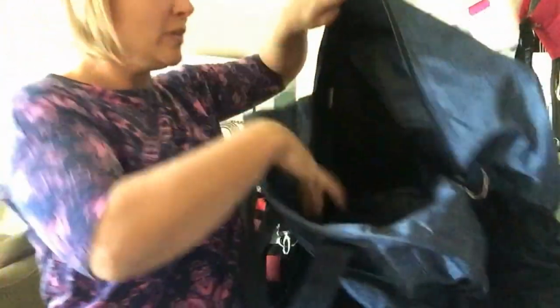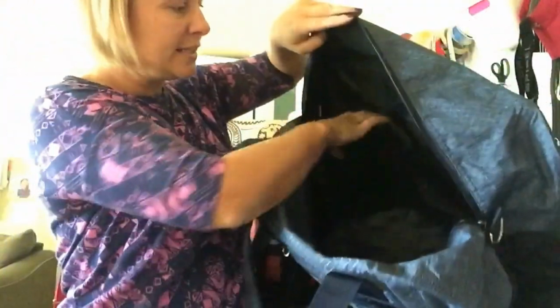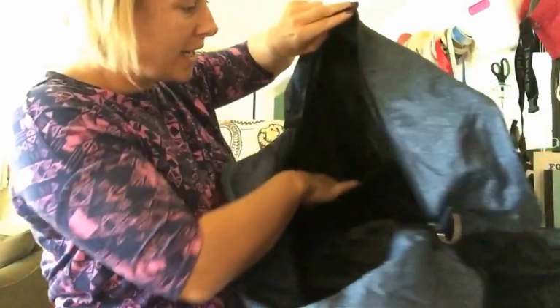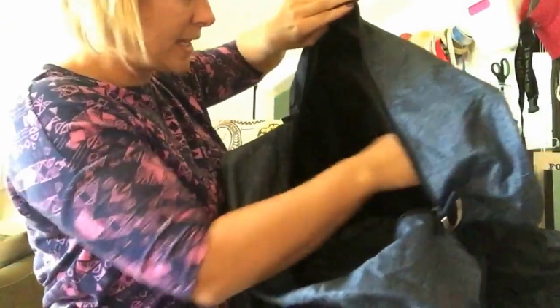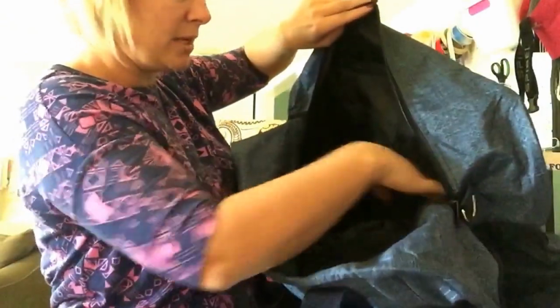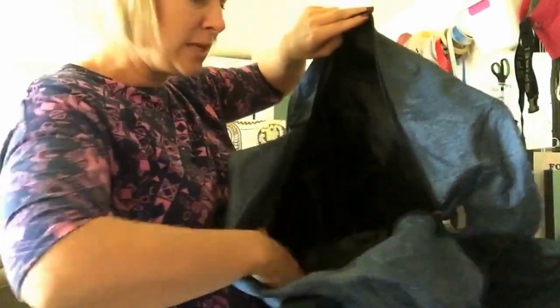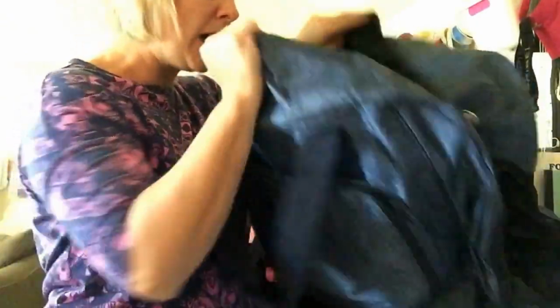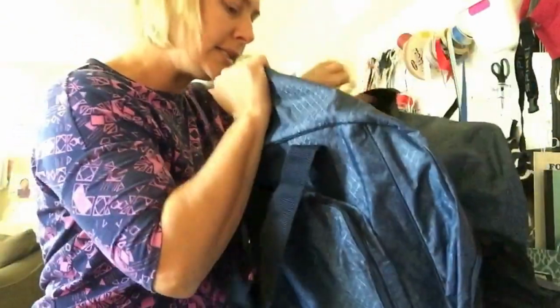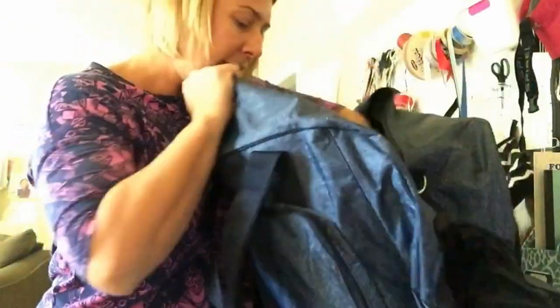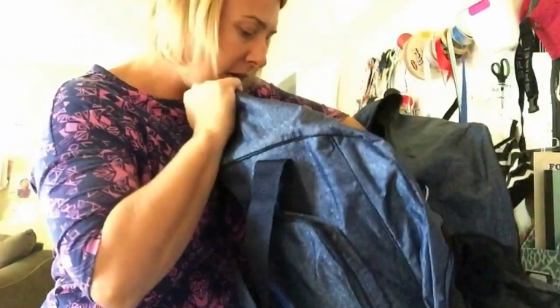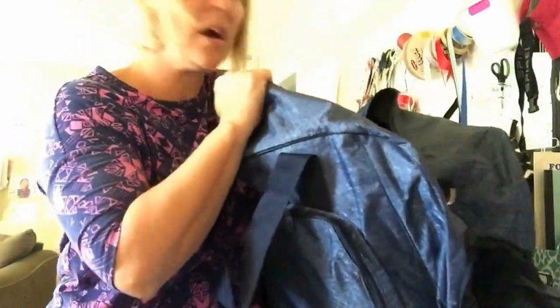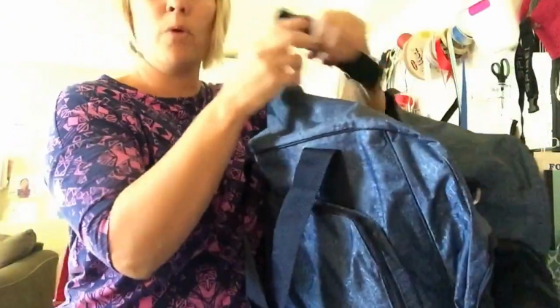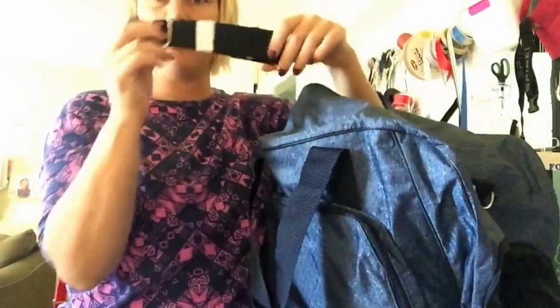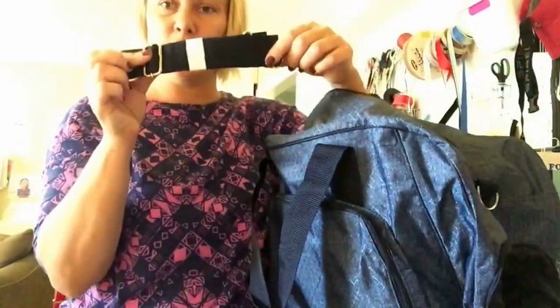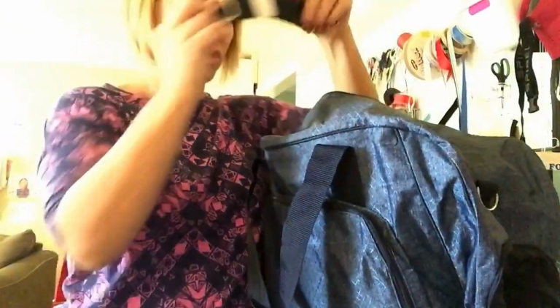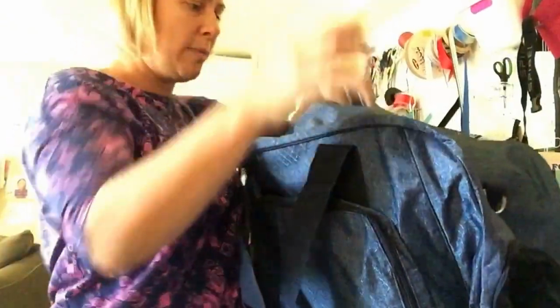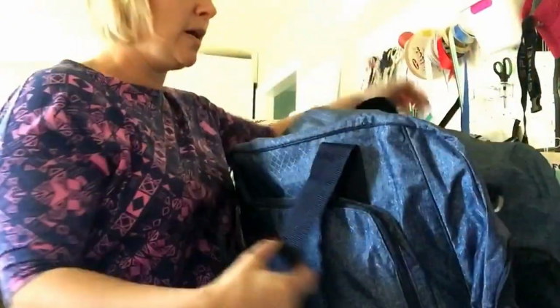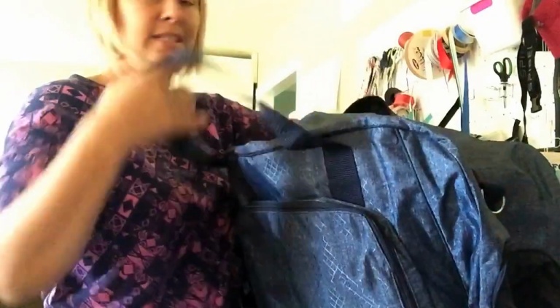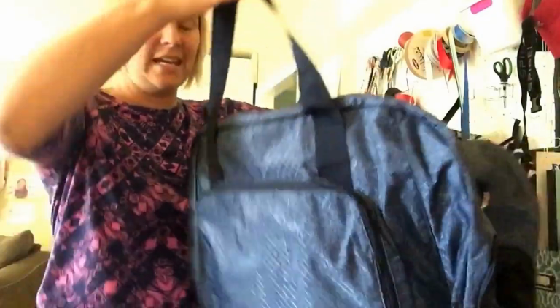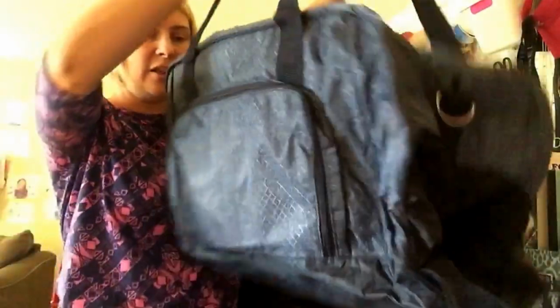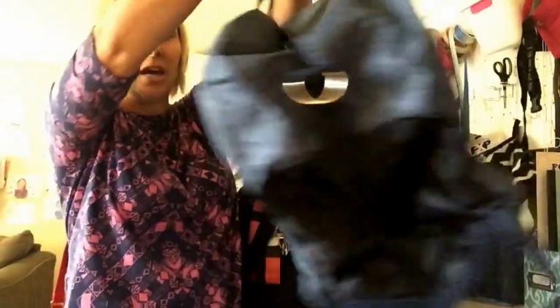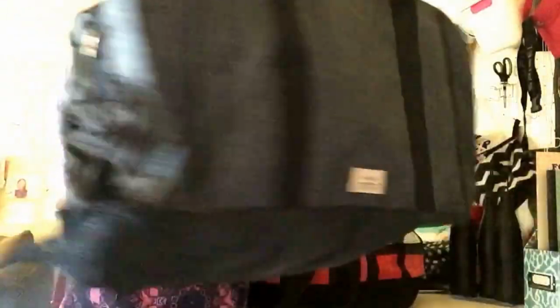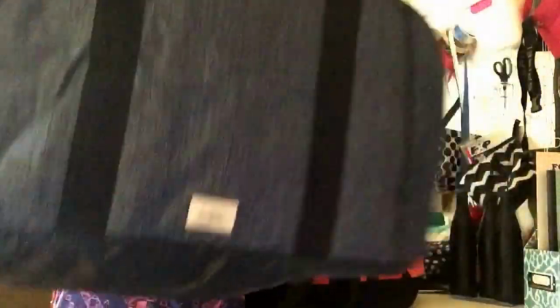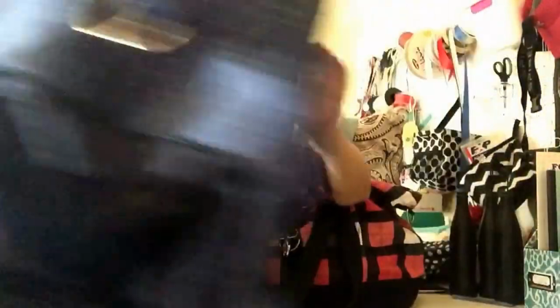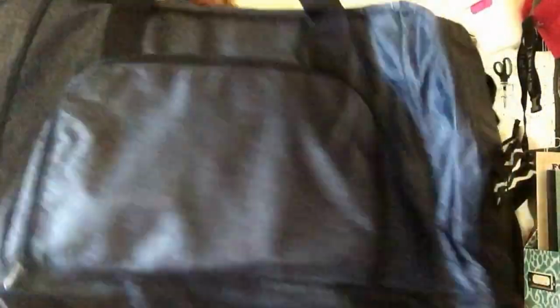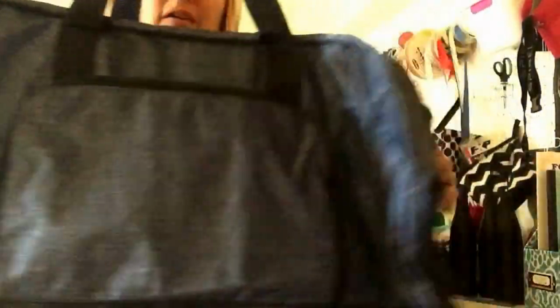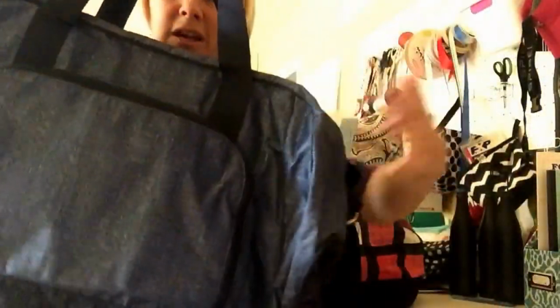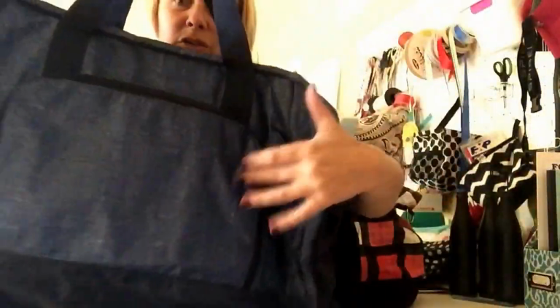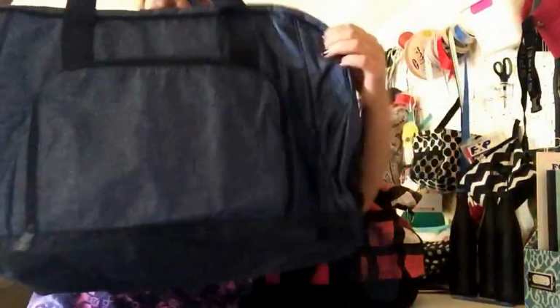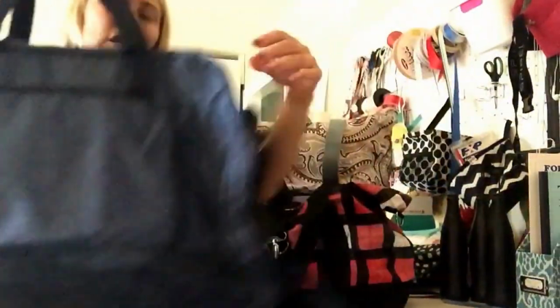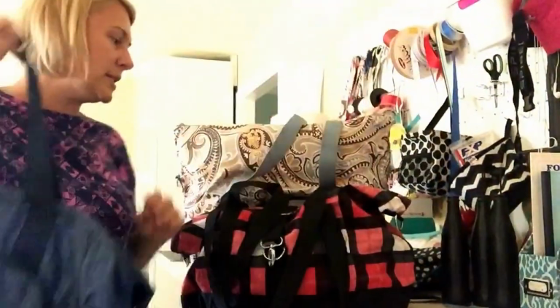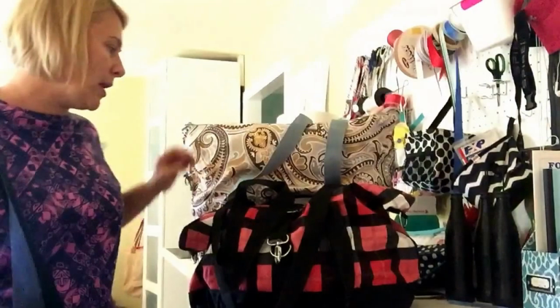Then inside, it's got some nice mesh pockets. It does come with the shoulder strap as well, and this is $80. And then it's got the front pocket right there, so you can zip that up.